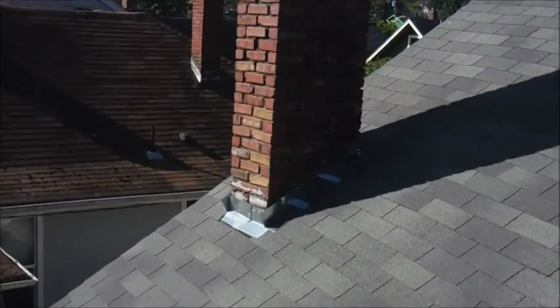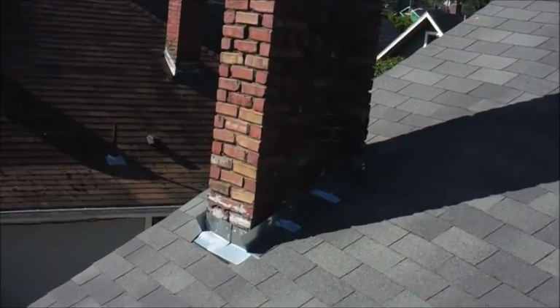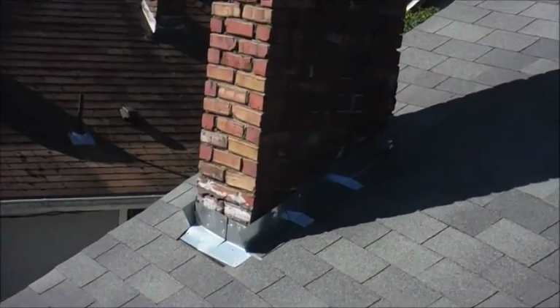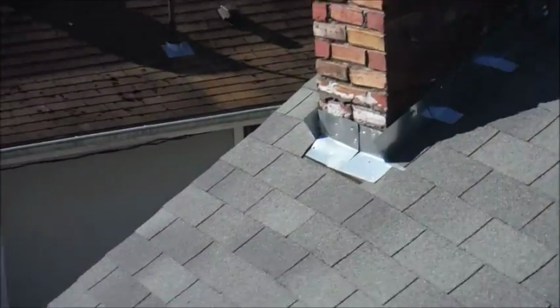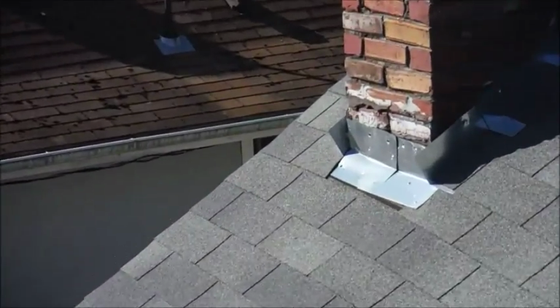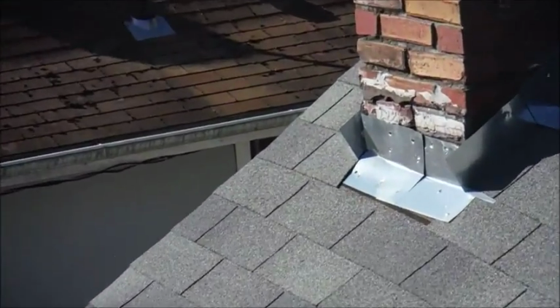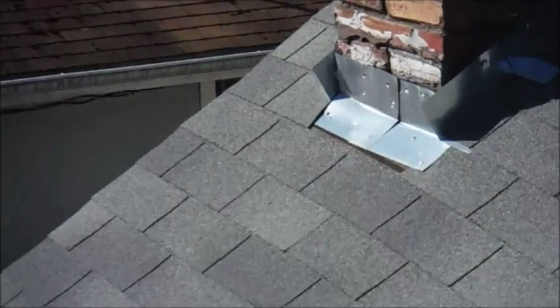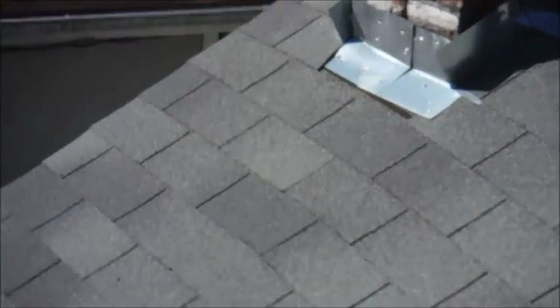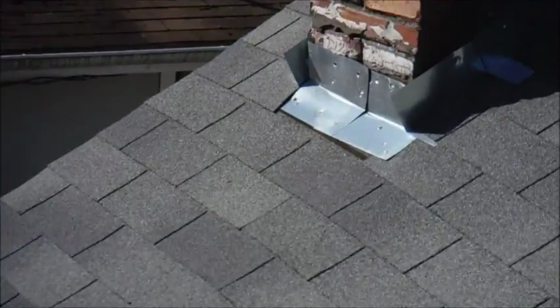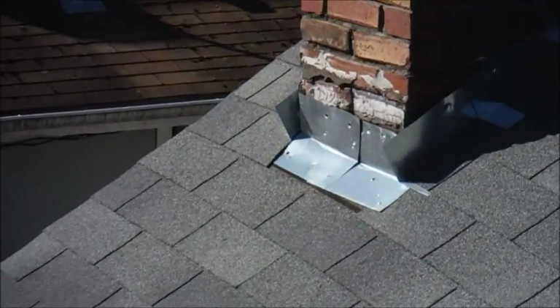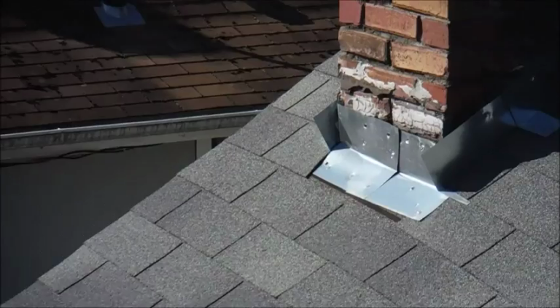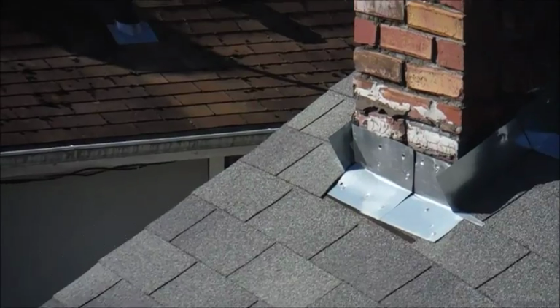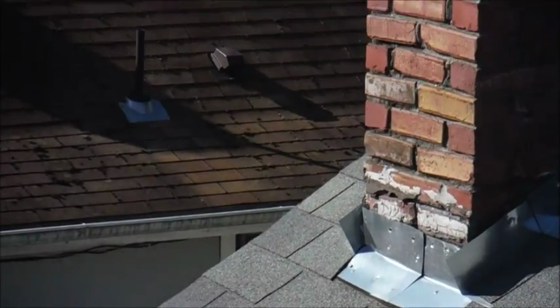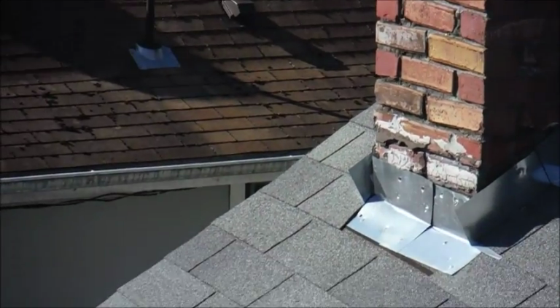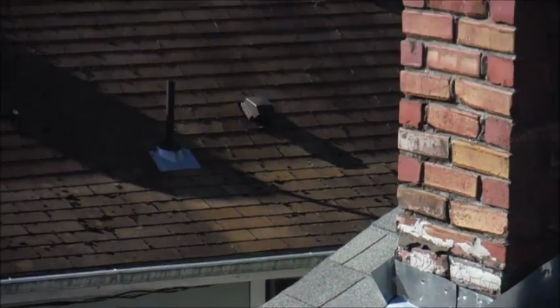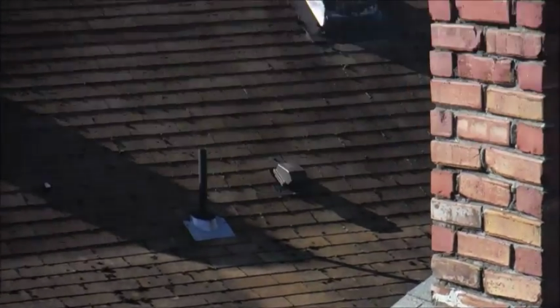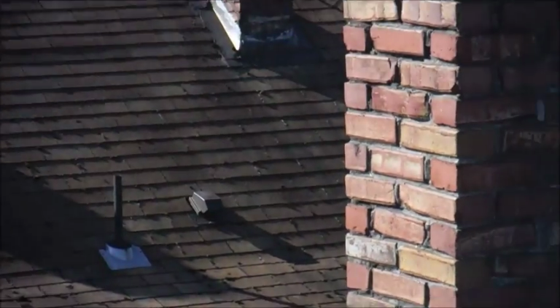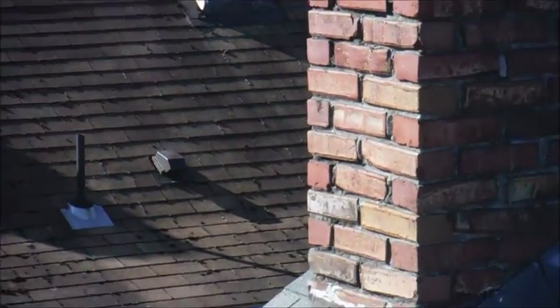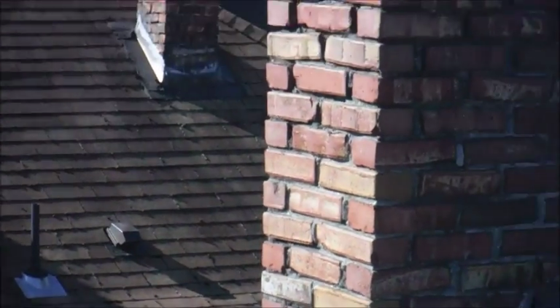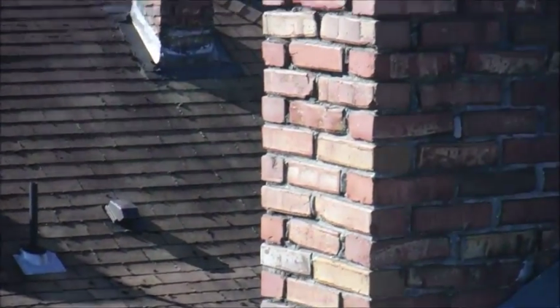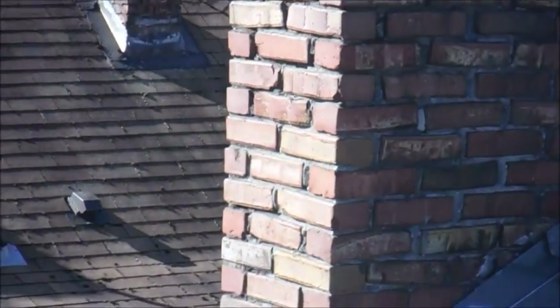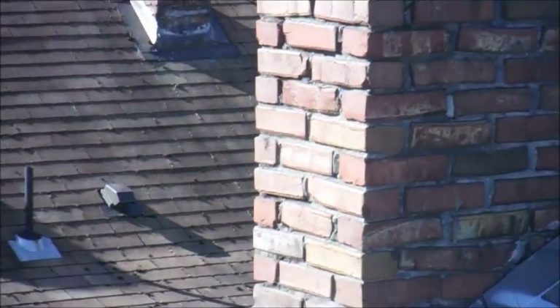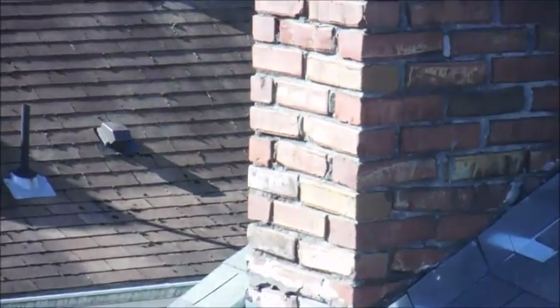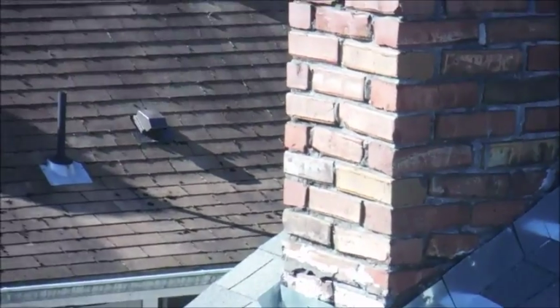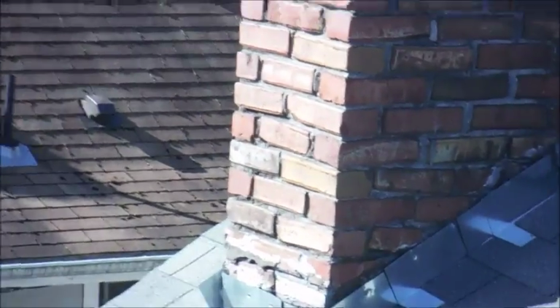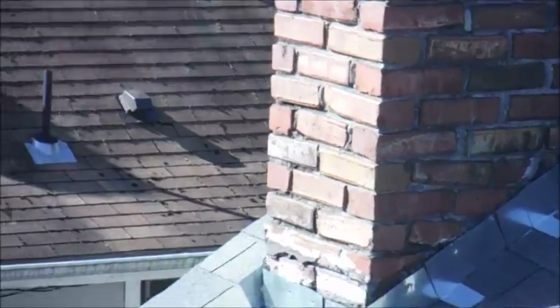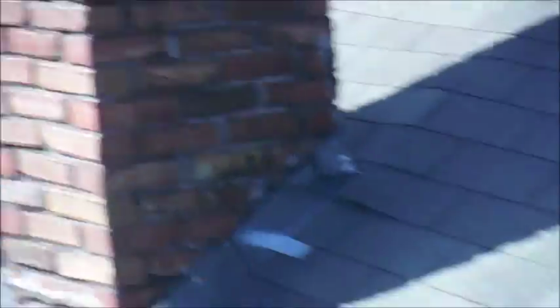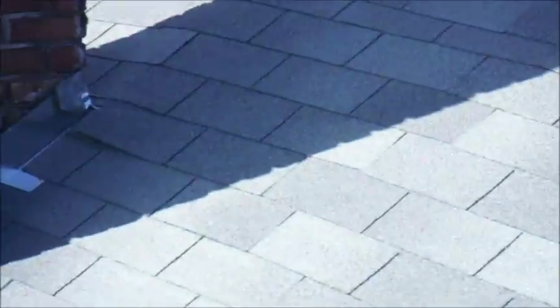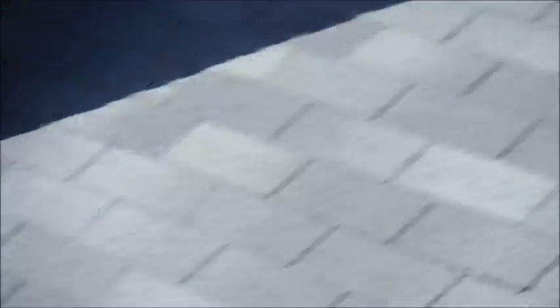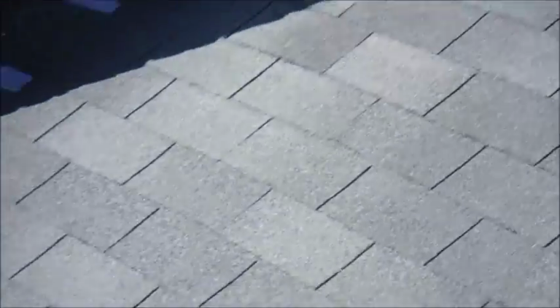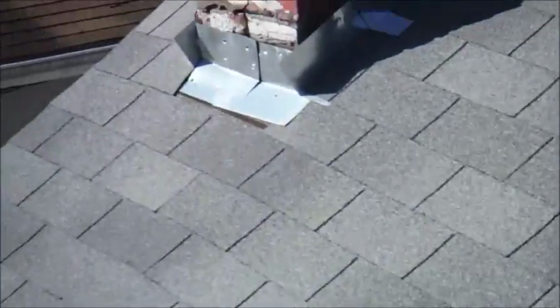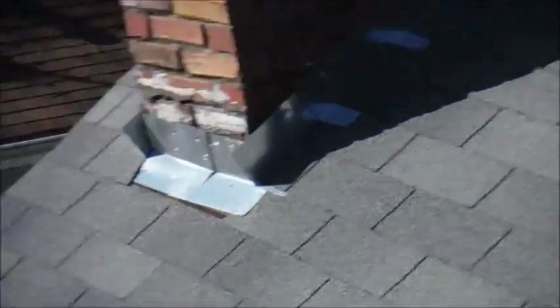They put new step flashings in but they didn't bother to put counter flashings in, so the water is going to run down right over the top of those flashings. There are a number of other issues on the backside as well.